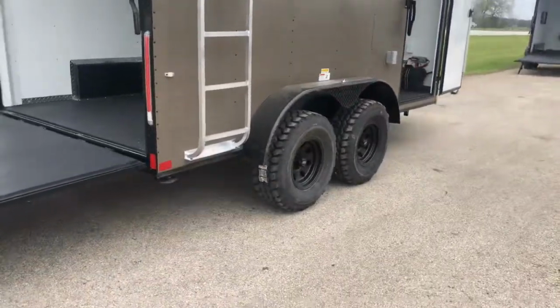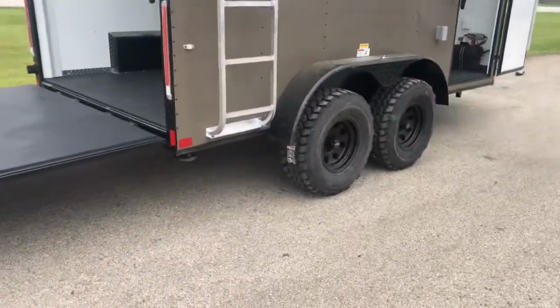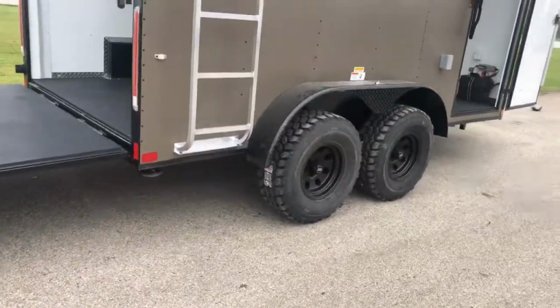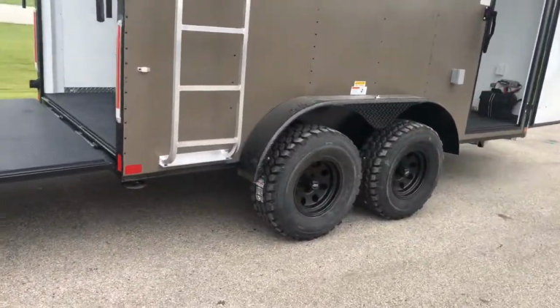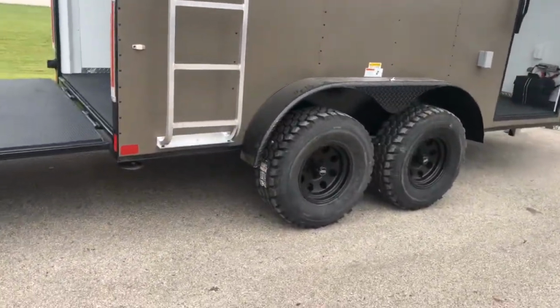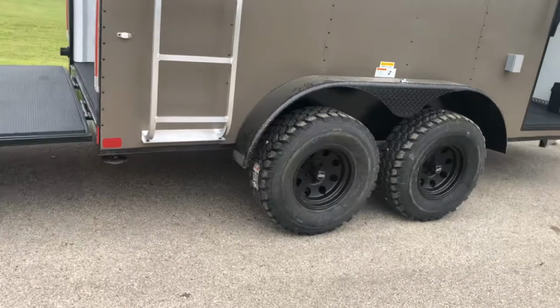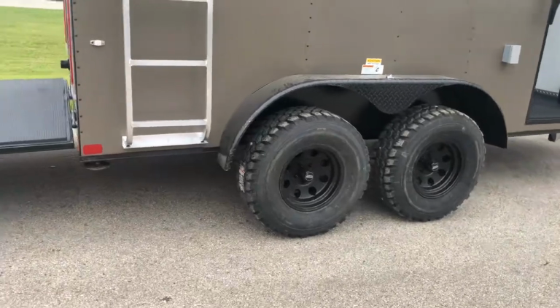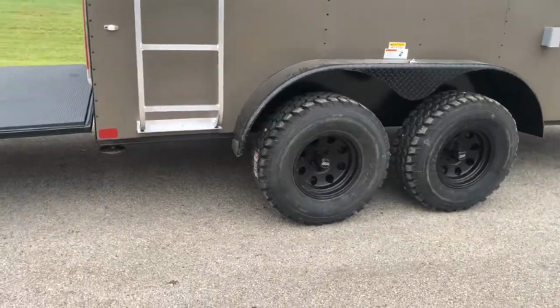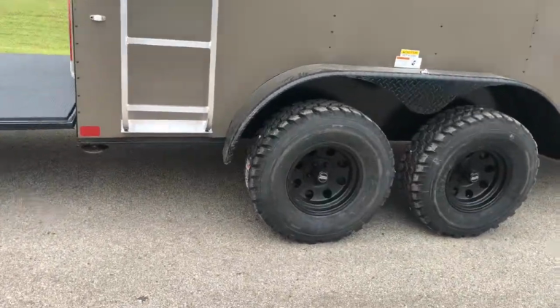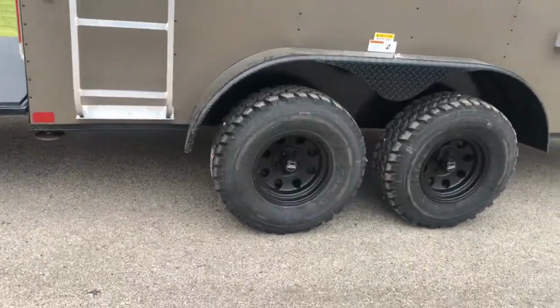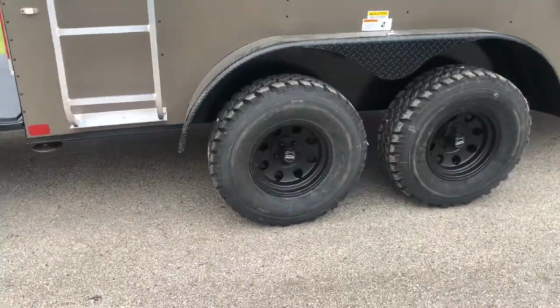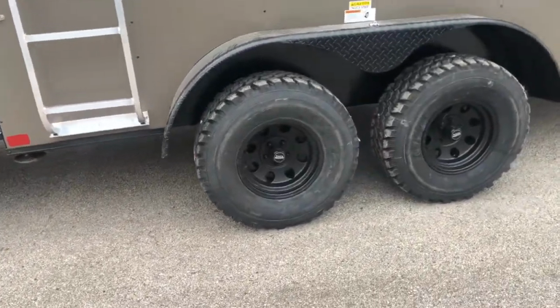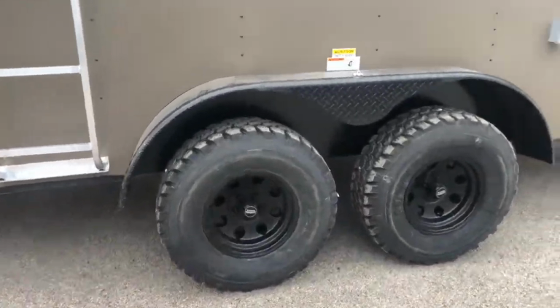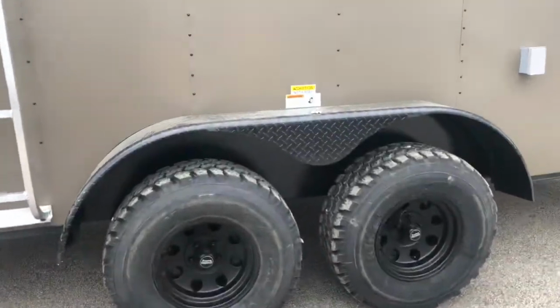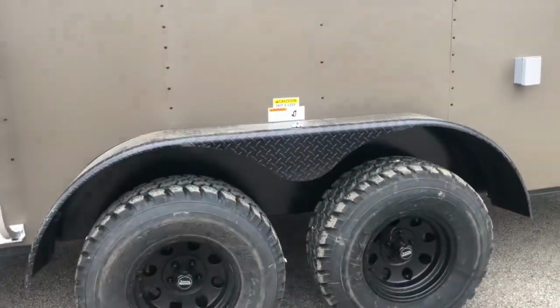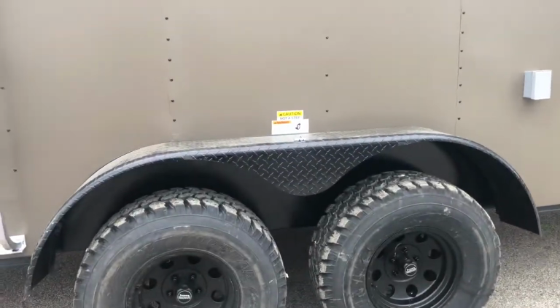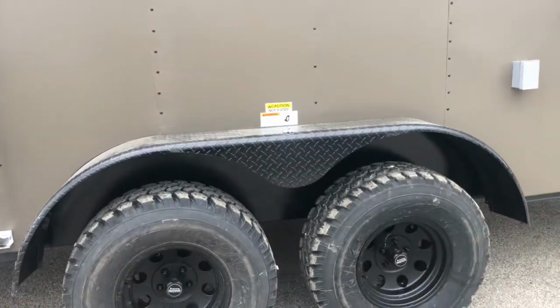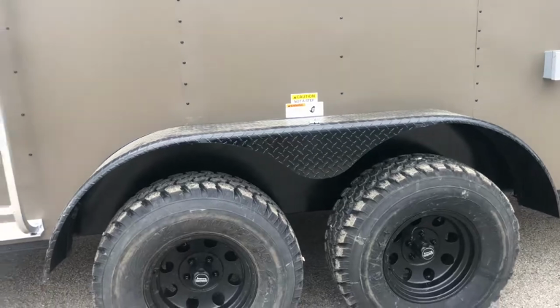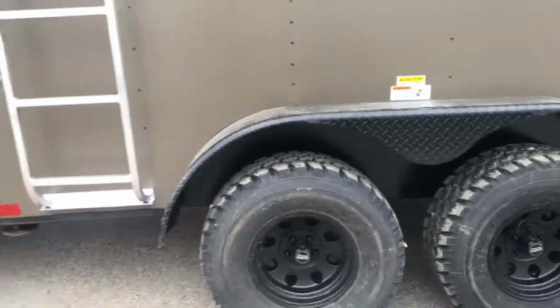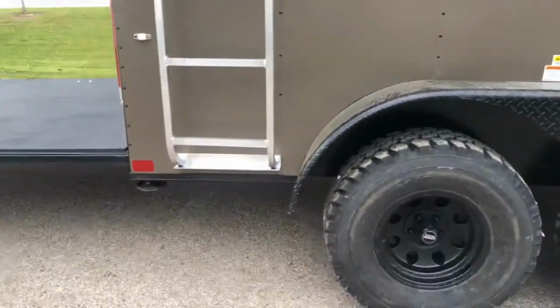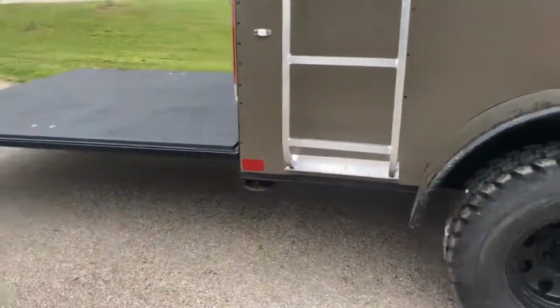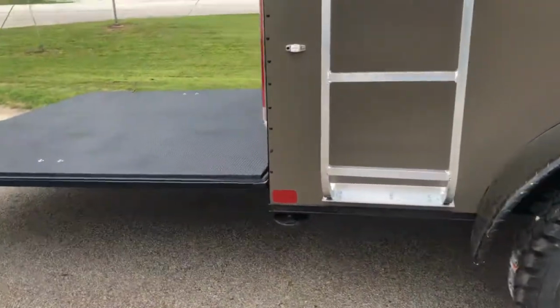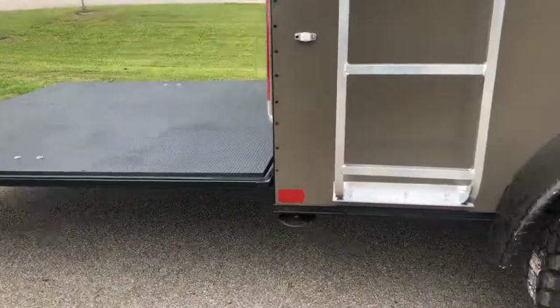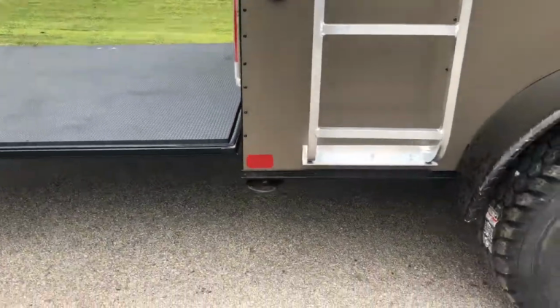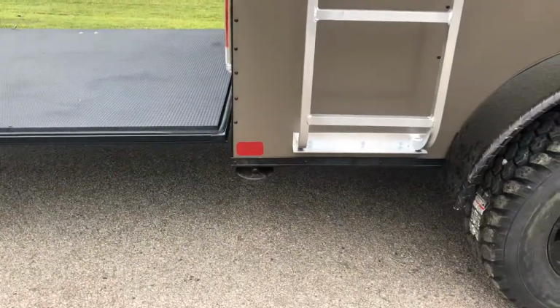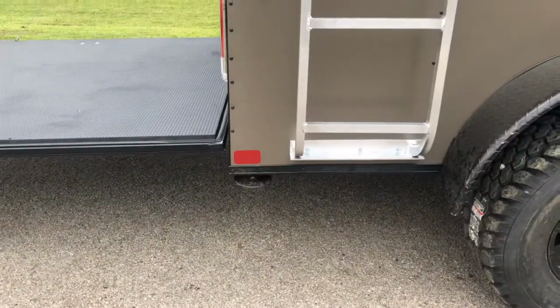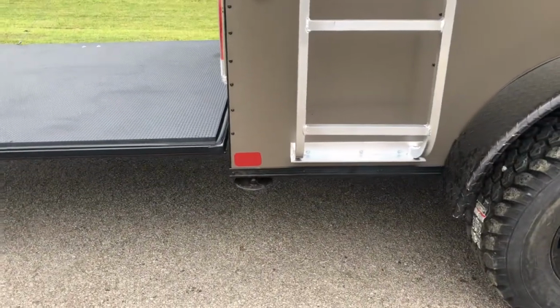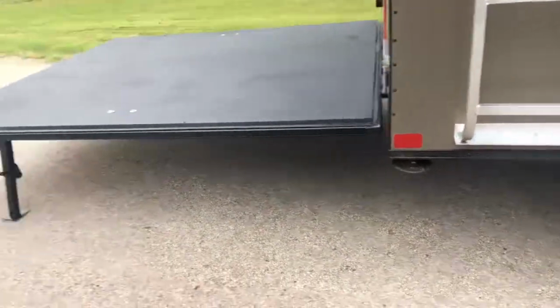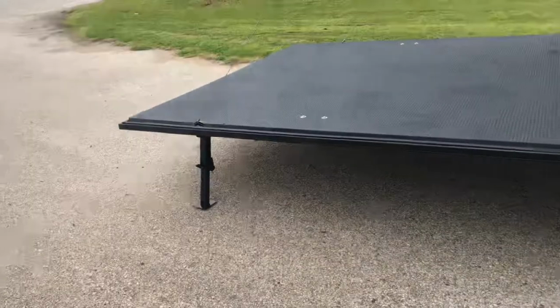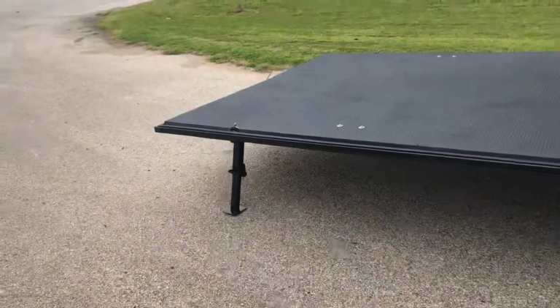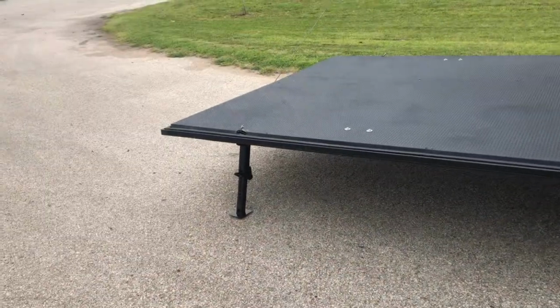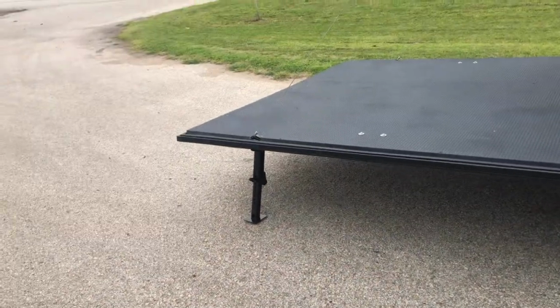As you can see here, it's got the mud tires, width lift, dual axles, and easy lube. You got your rear stabilizing jacks on the back here, as well as your gate-assisted door.